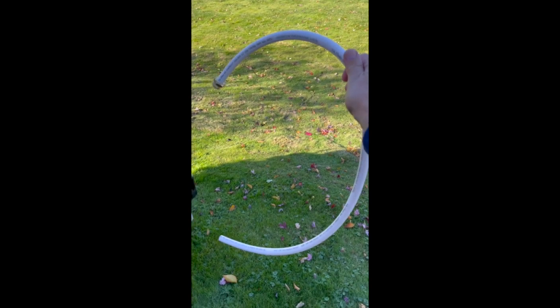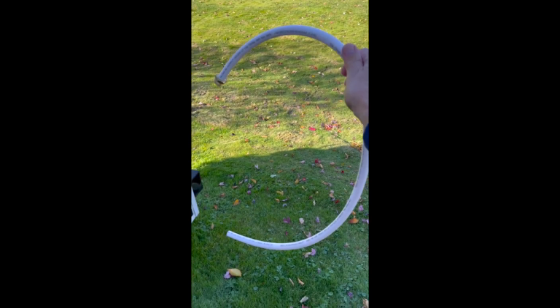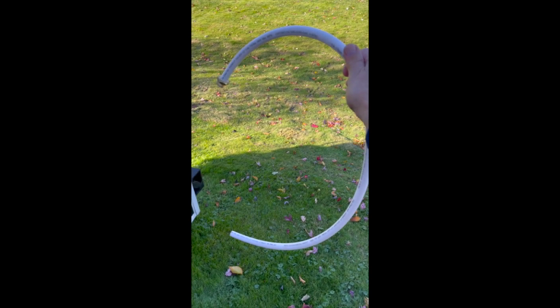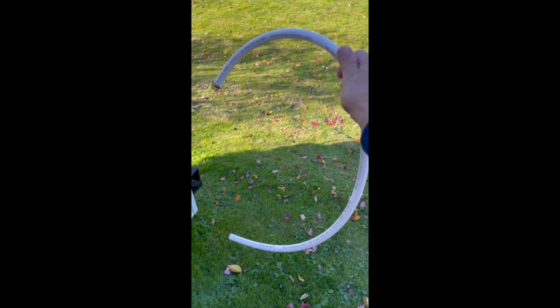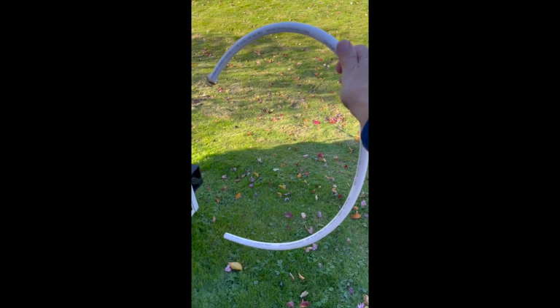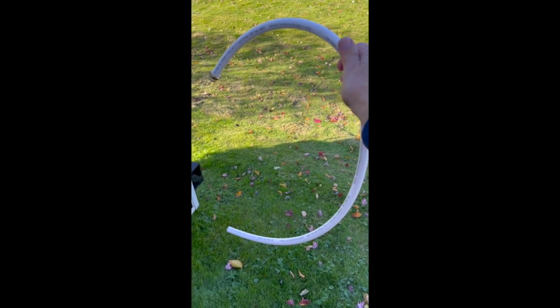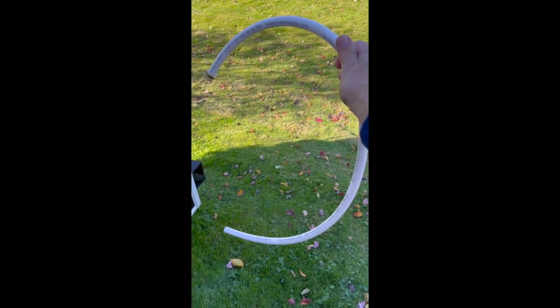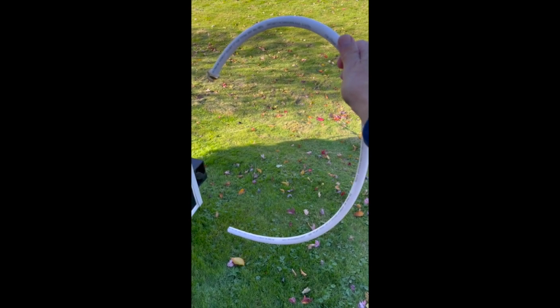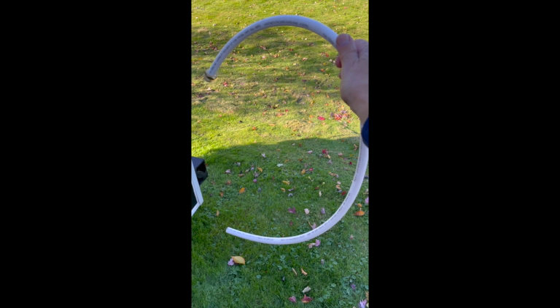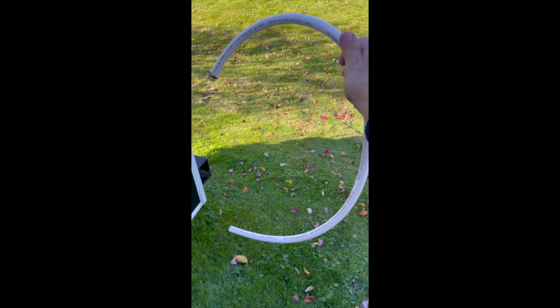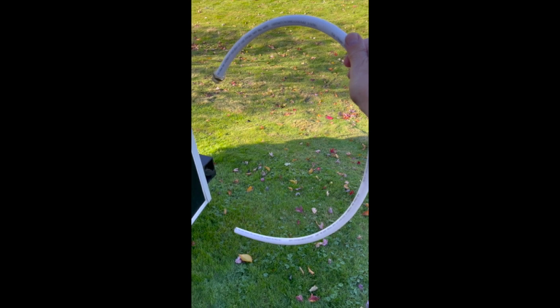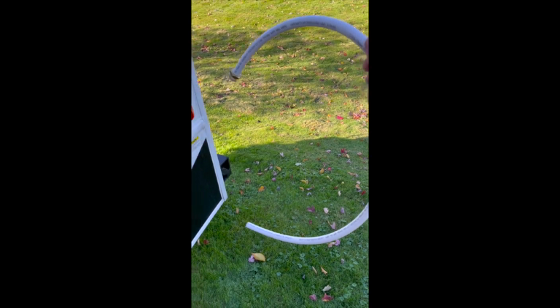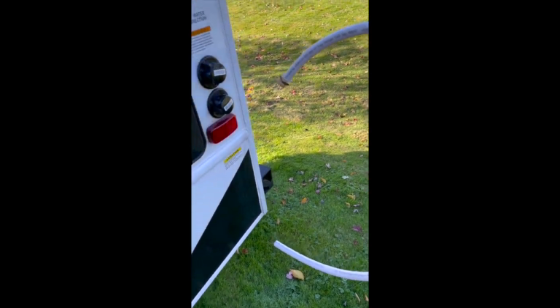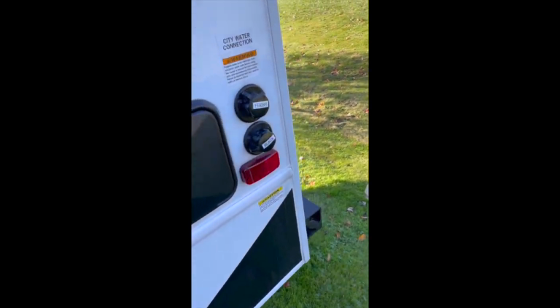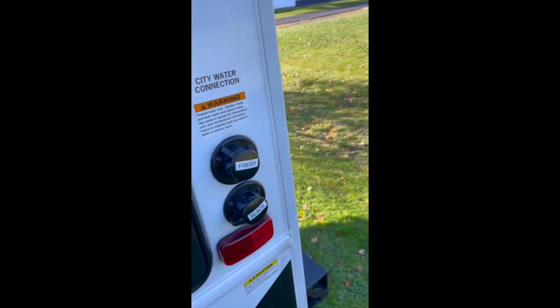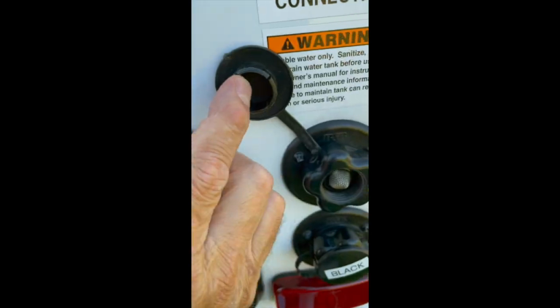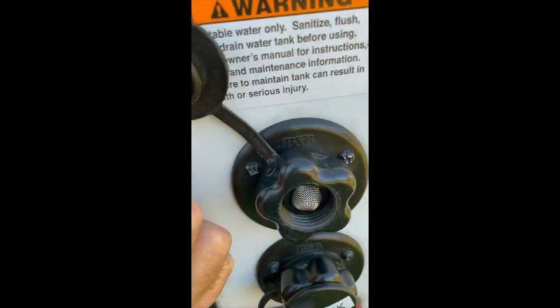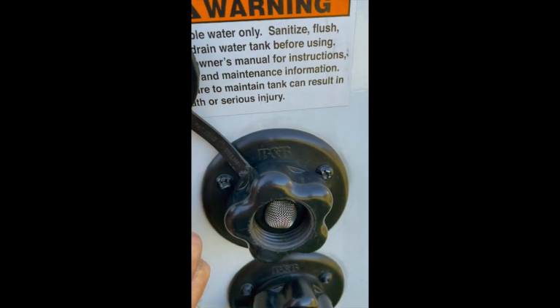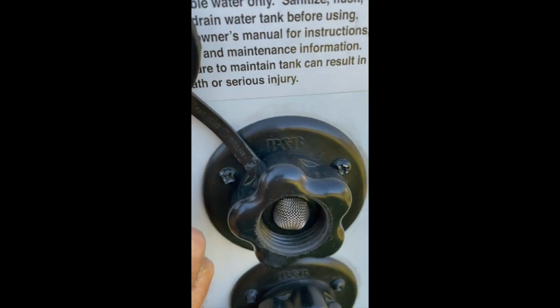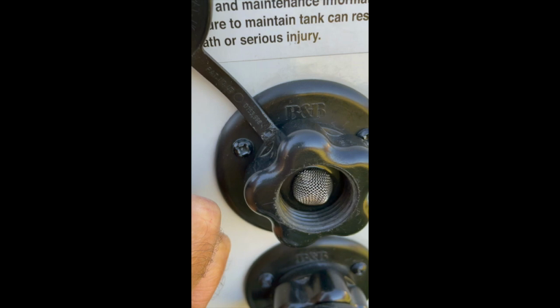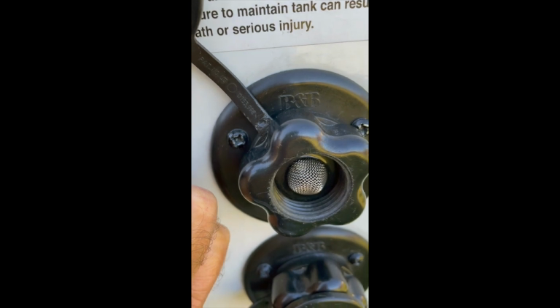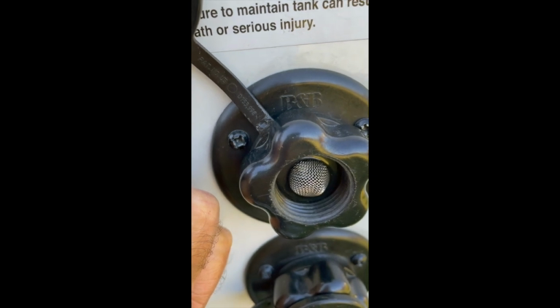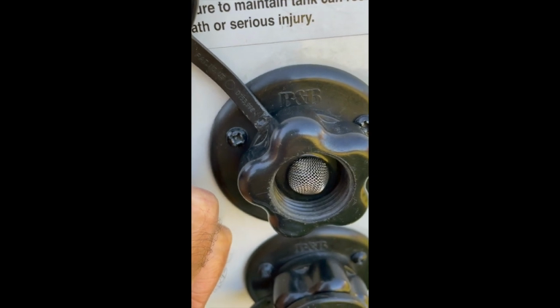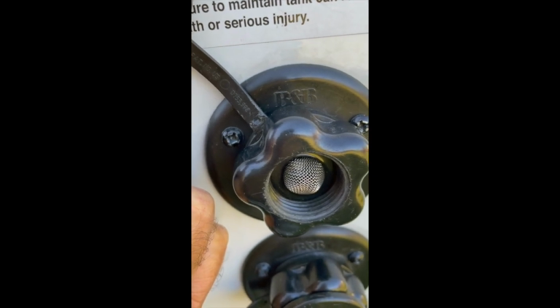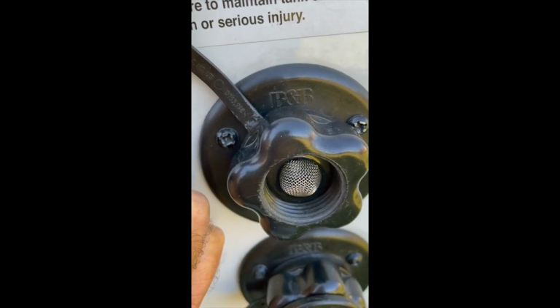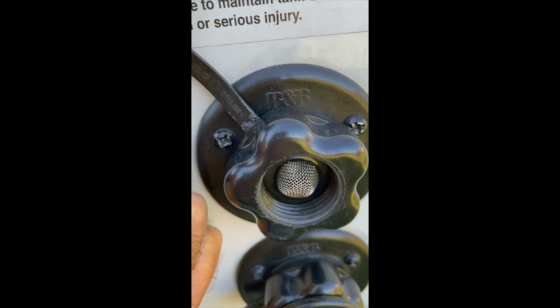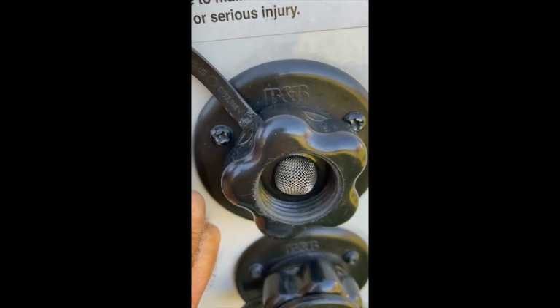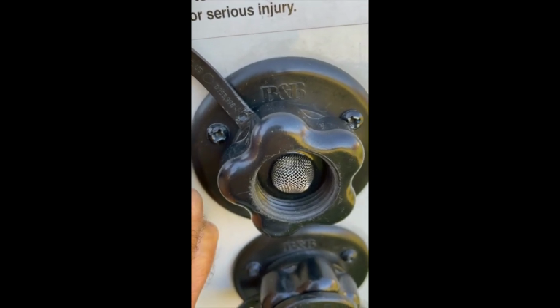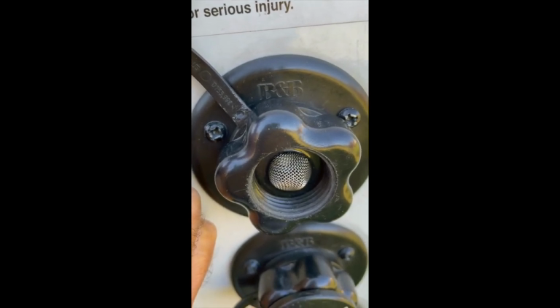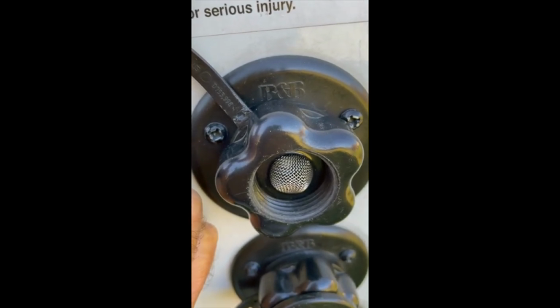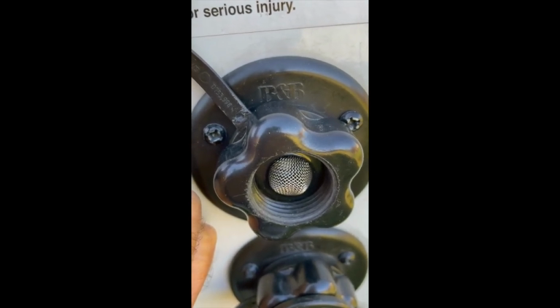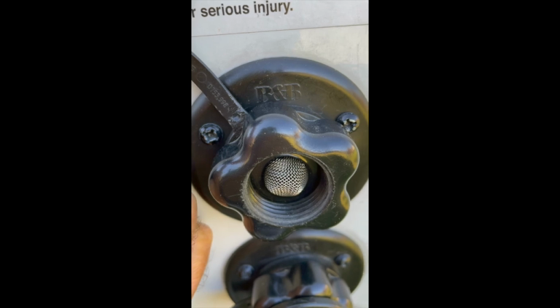Number five, you're going to use this hose to draw antifreeze from the bottle into your fresh water system. On my fresh water intake, if you notice there's a conical shaped washer, that needs to be flipped around so that it's pressing inward.